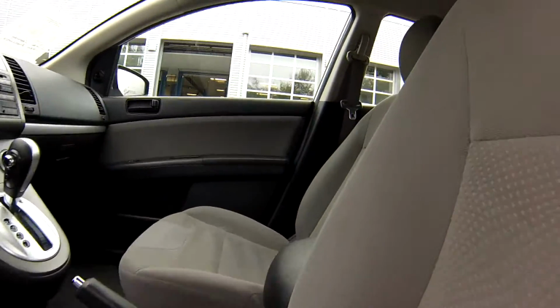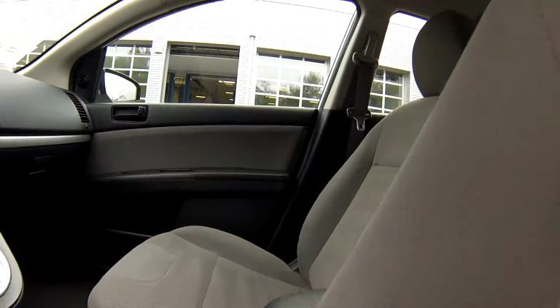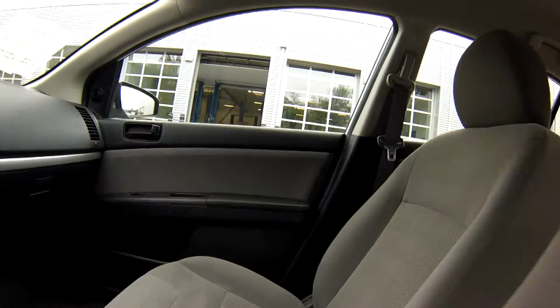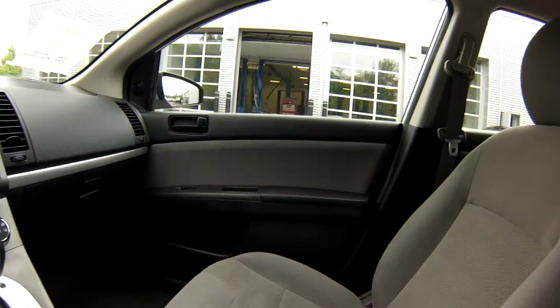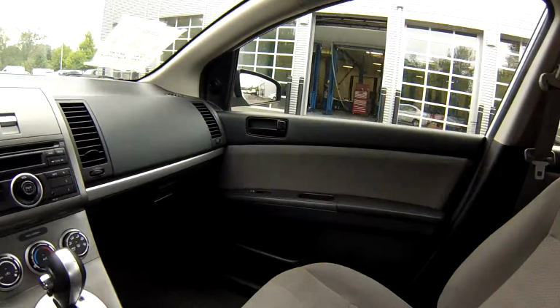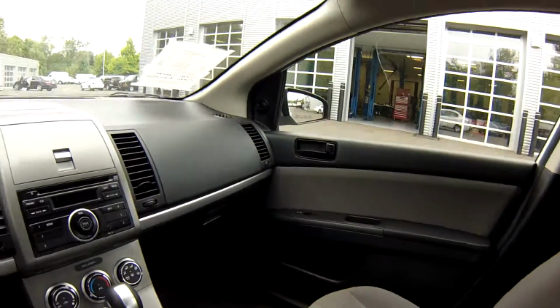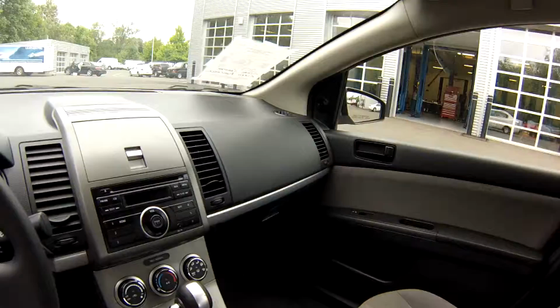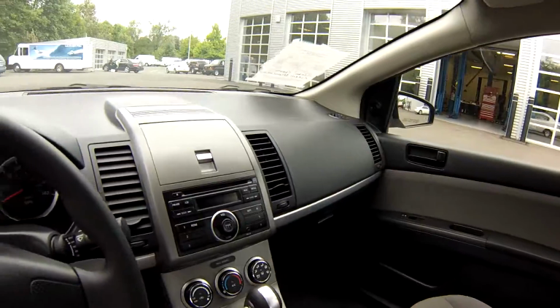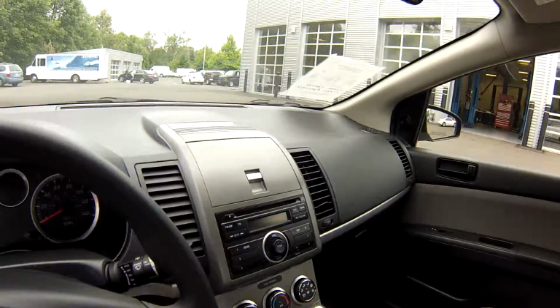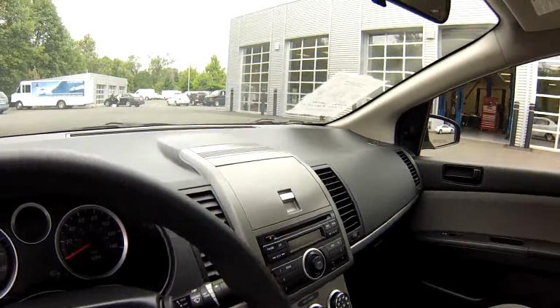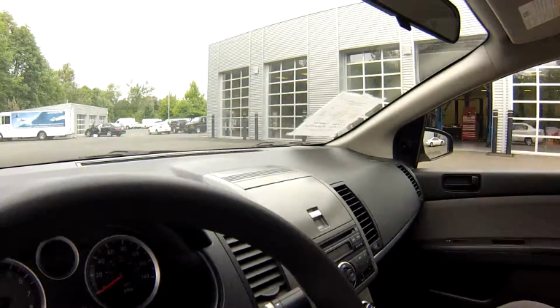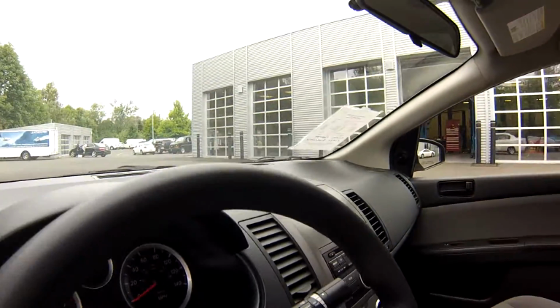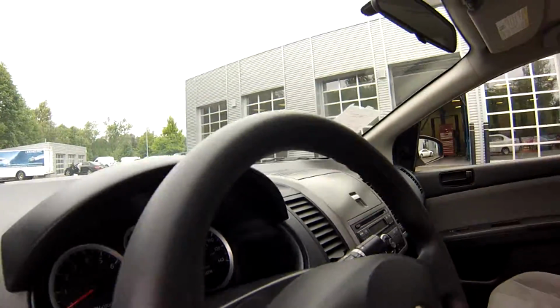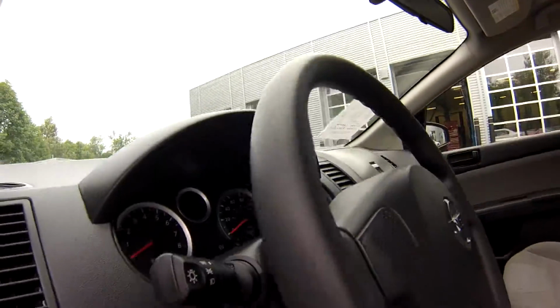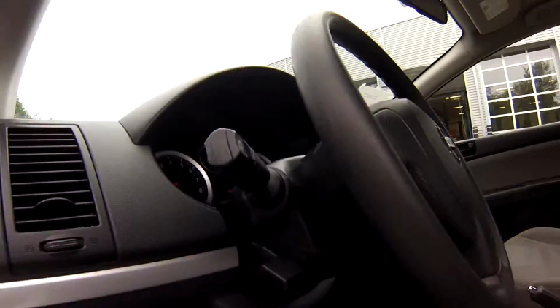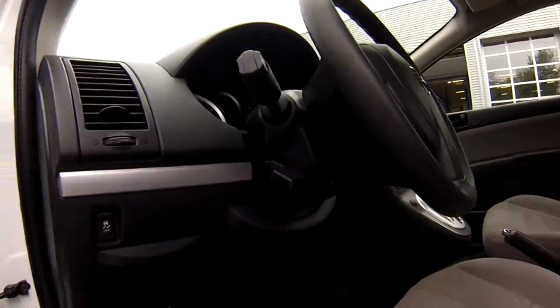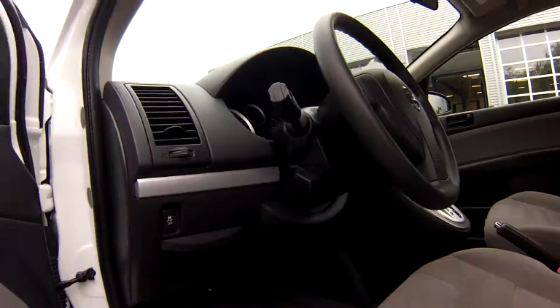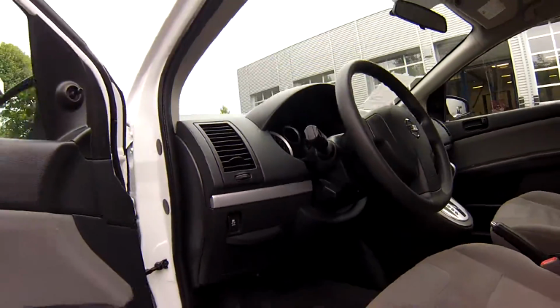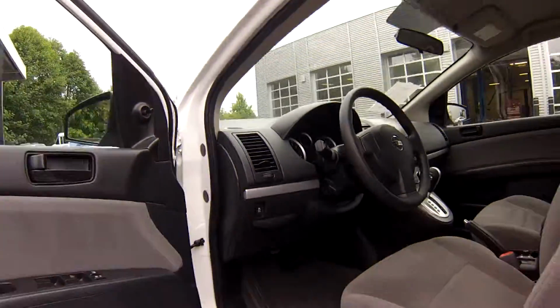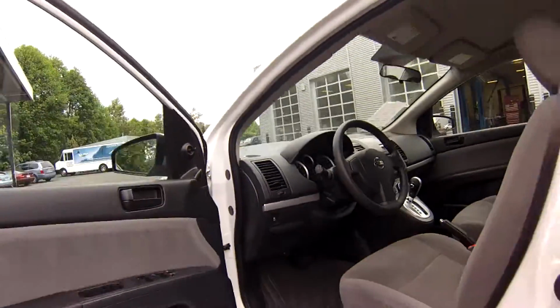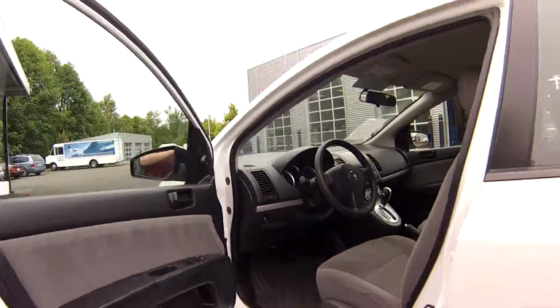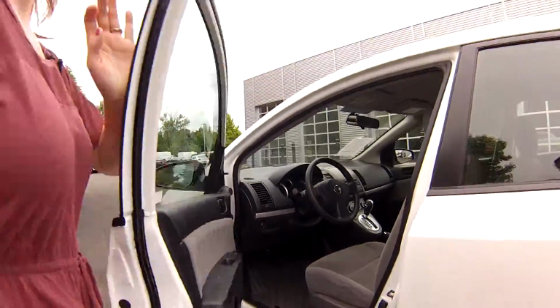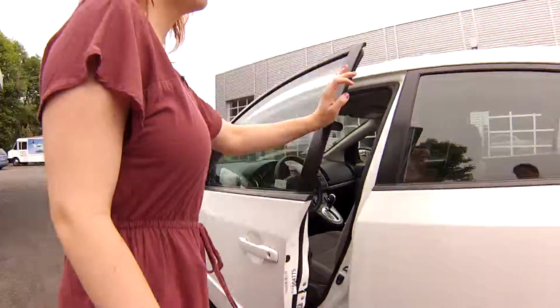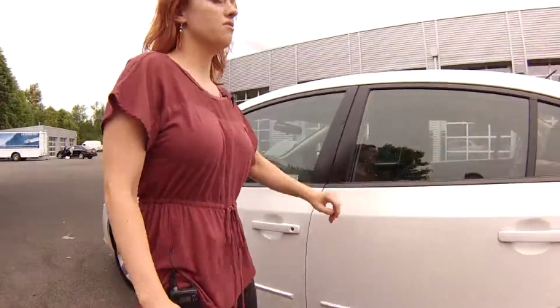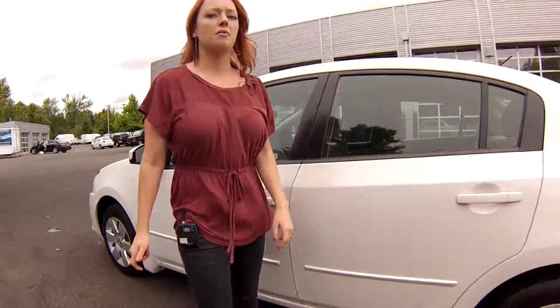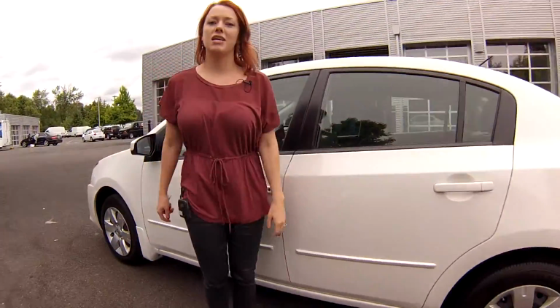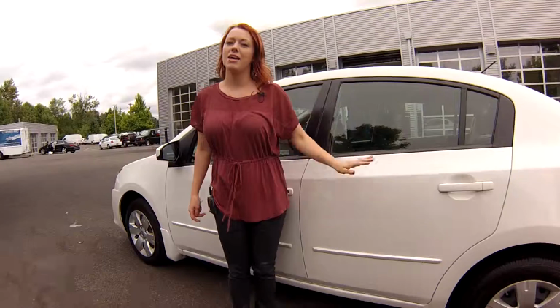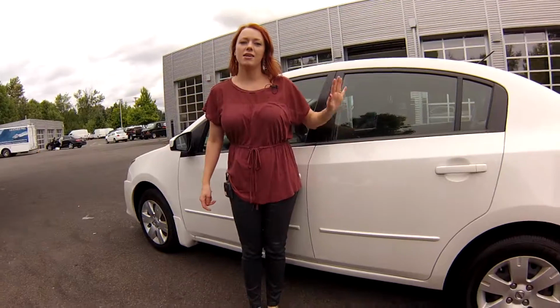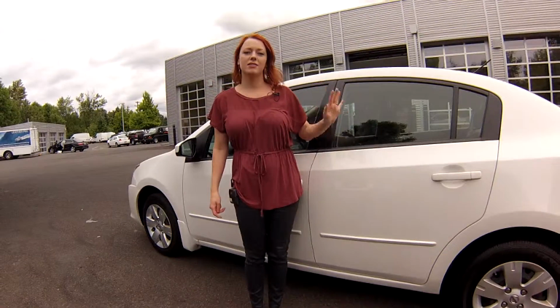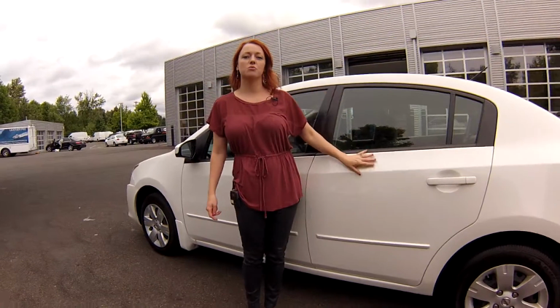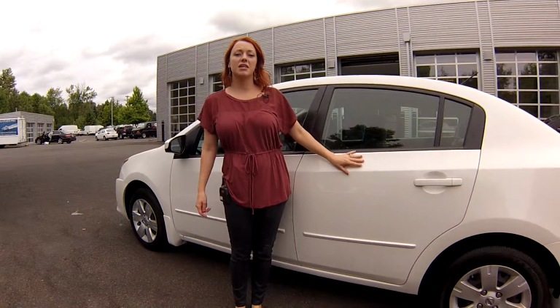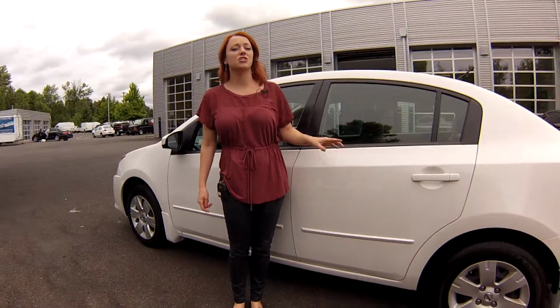Low miles on this as well, so this is a really good commuter car, good starter car. Nice for a family. It is in great condition.